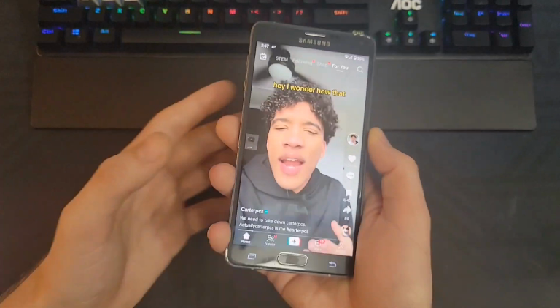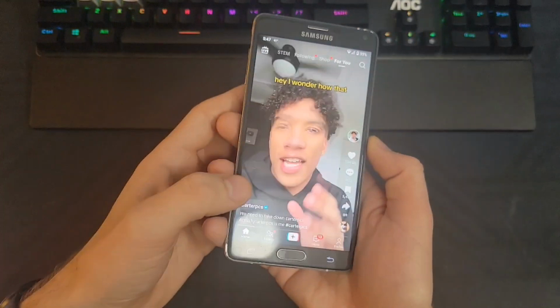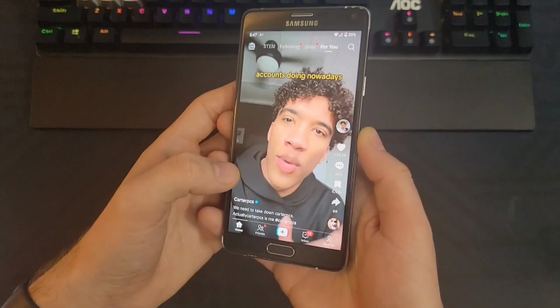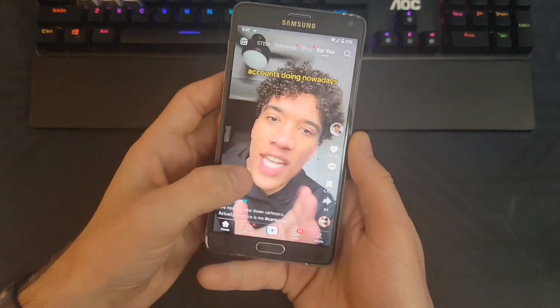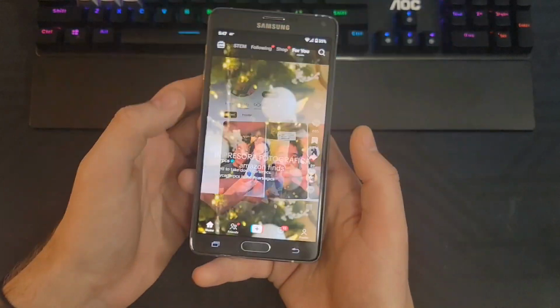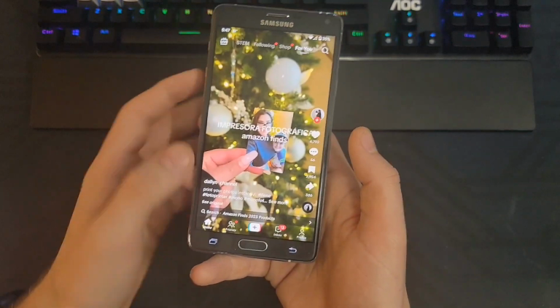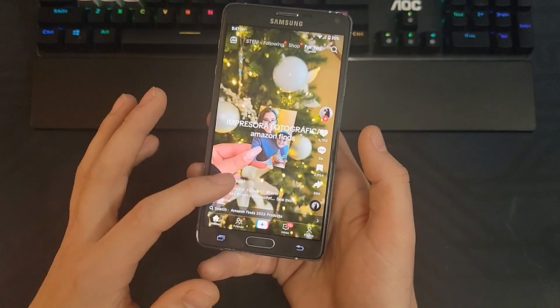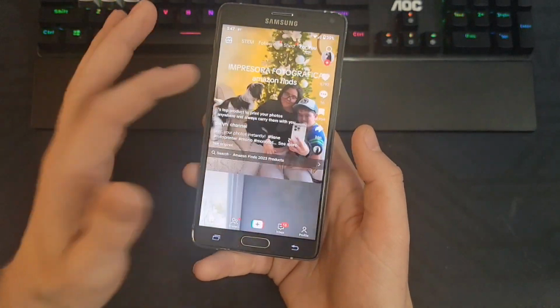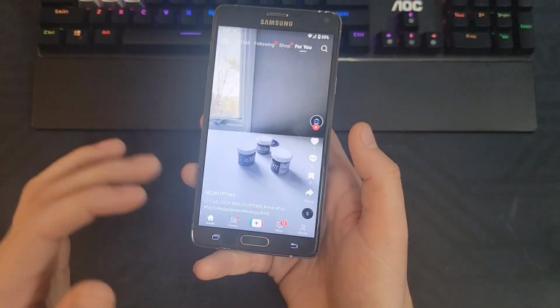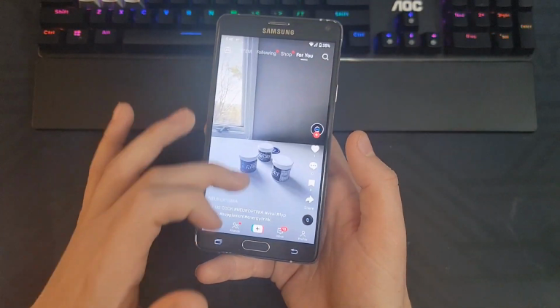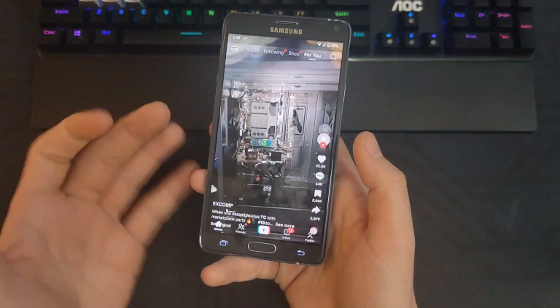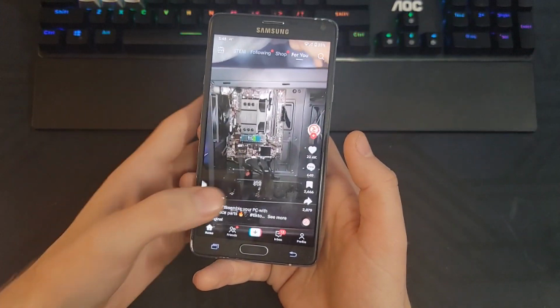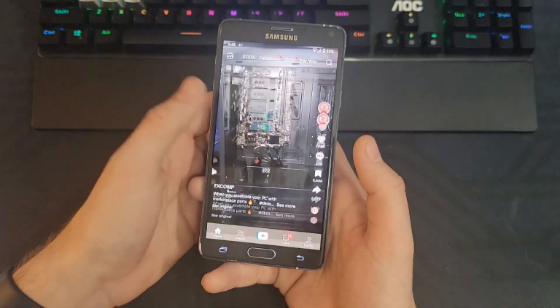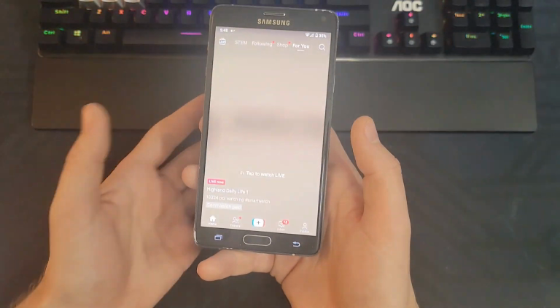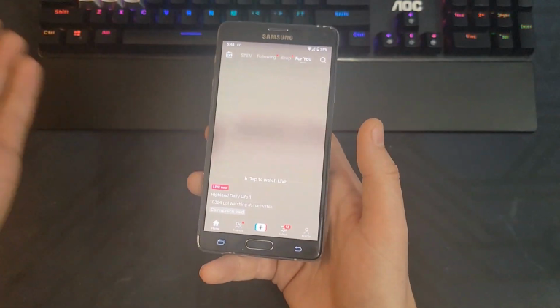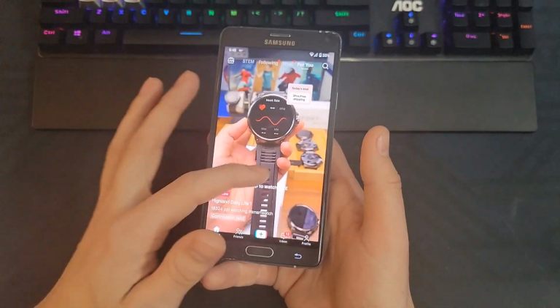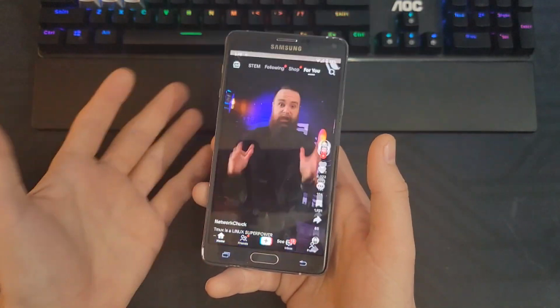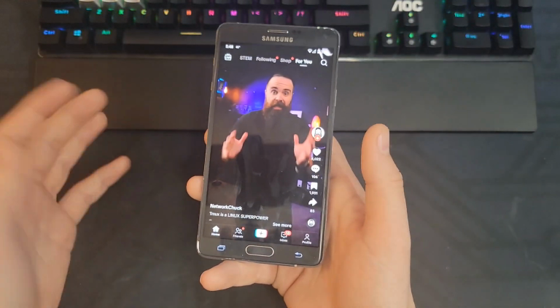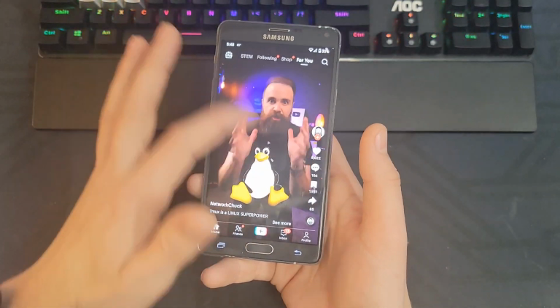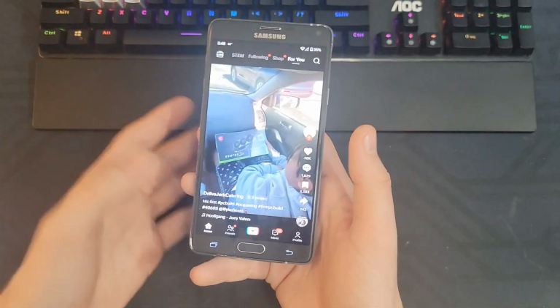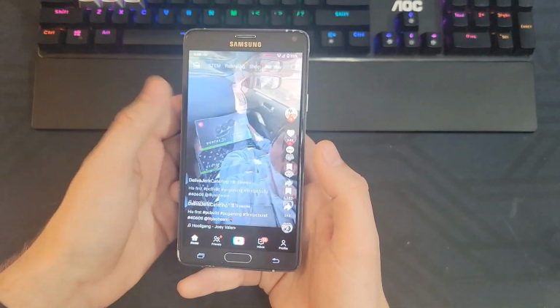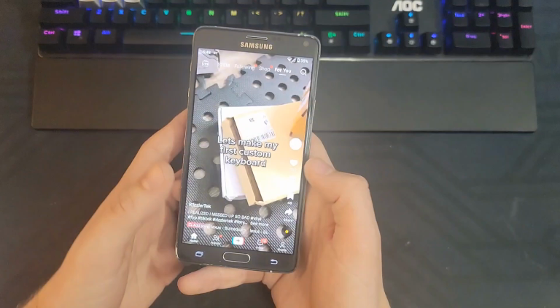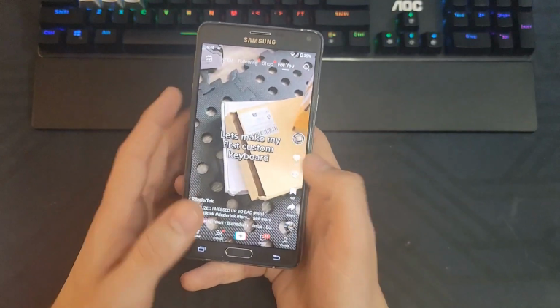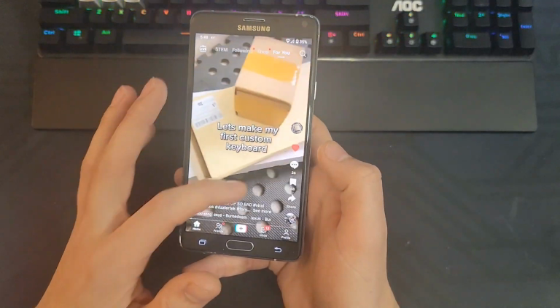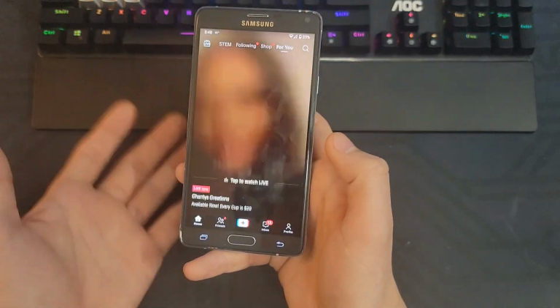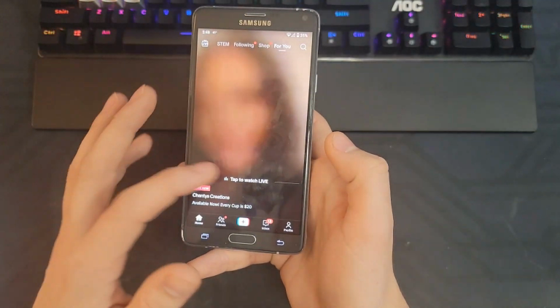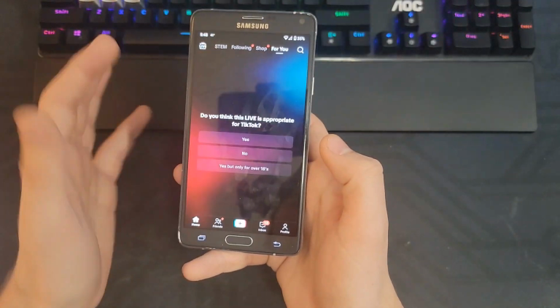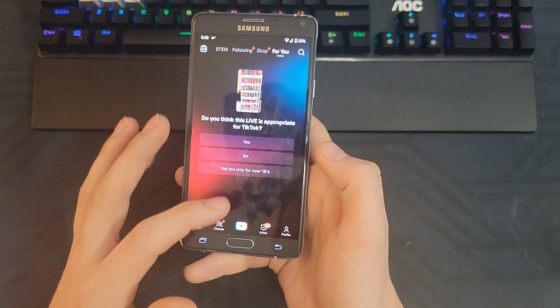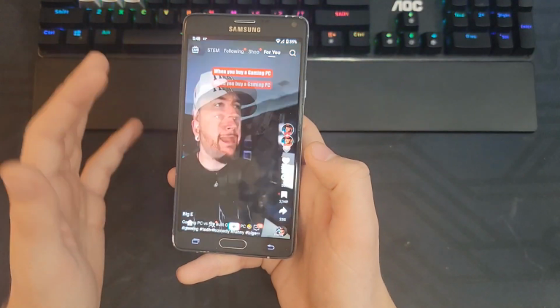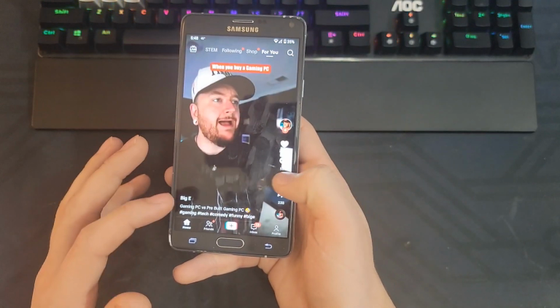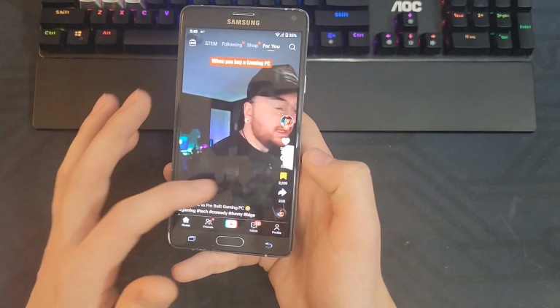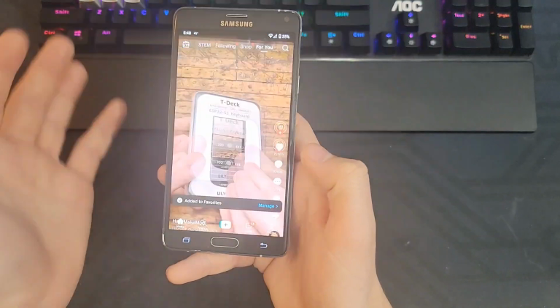TikTok works mostly fine — video playback is okay, but scrolling through the app, it's definitely usable once it loads in. You've got to give it about 30 seconds, and then it starts working perfectly fine. All of the features work and they're pretty responsive.